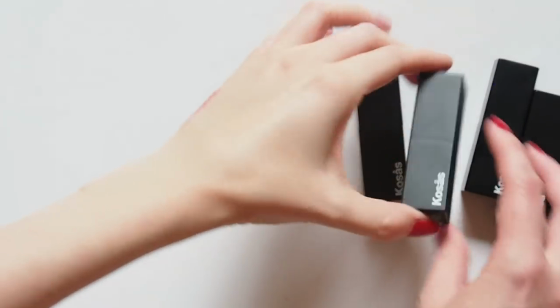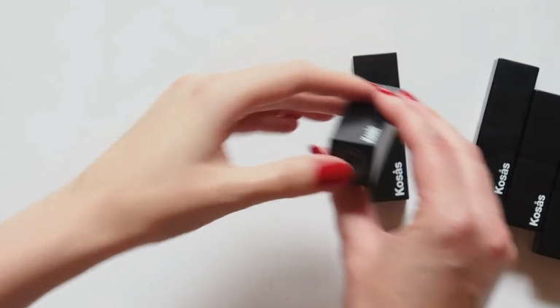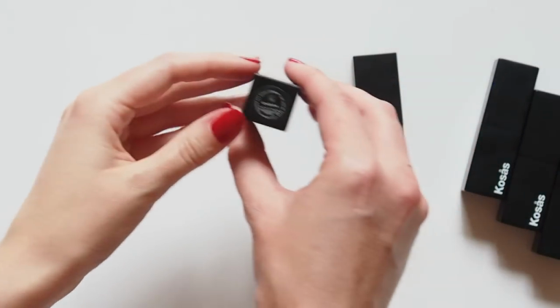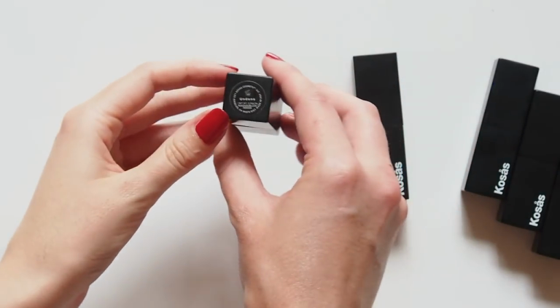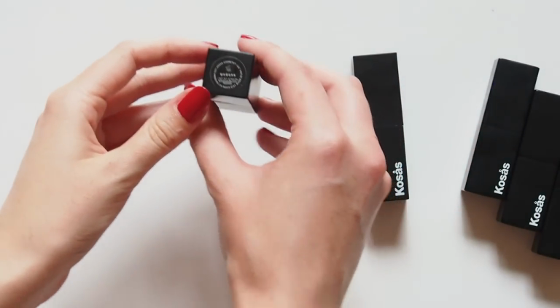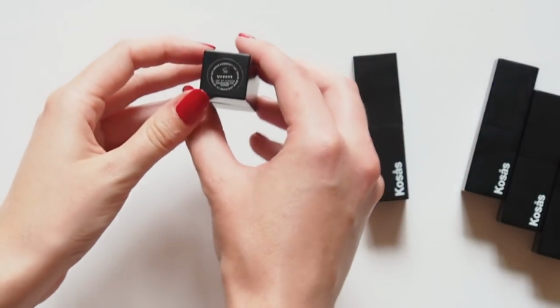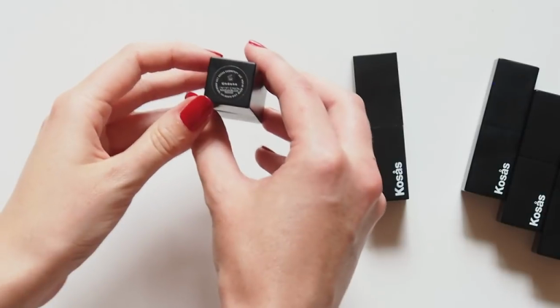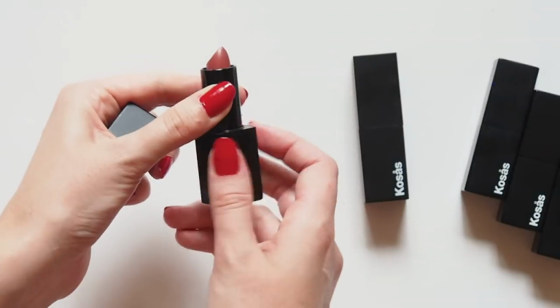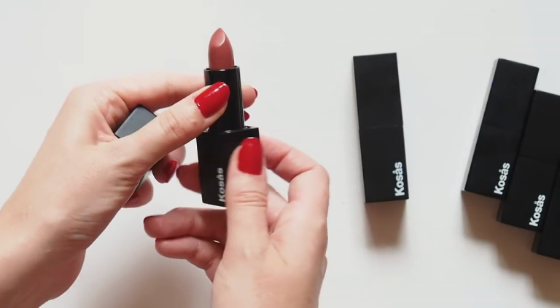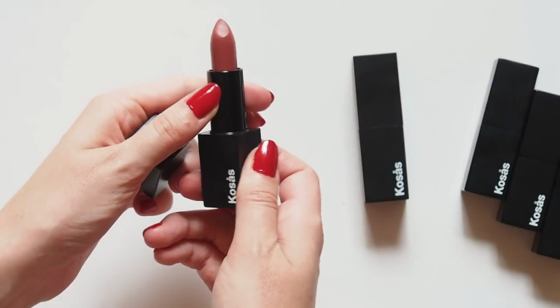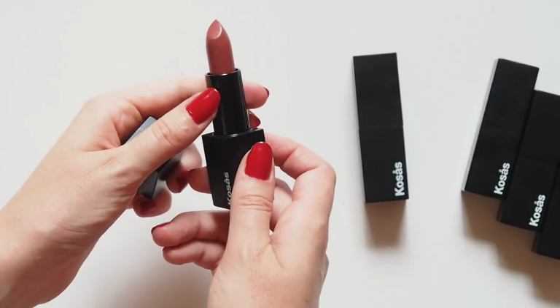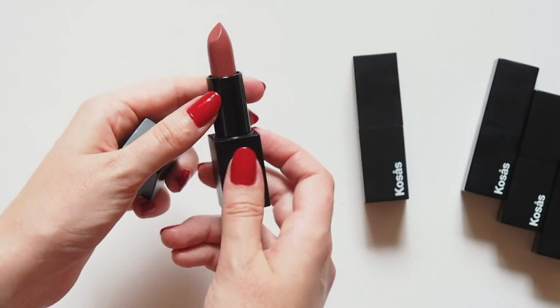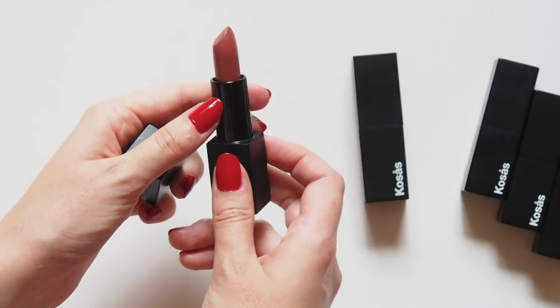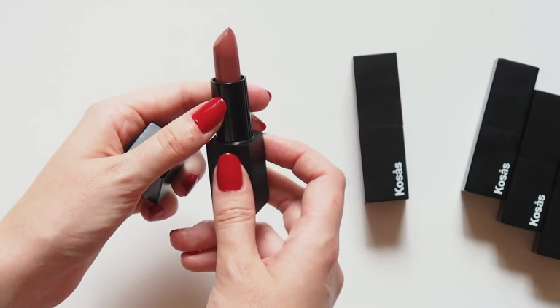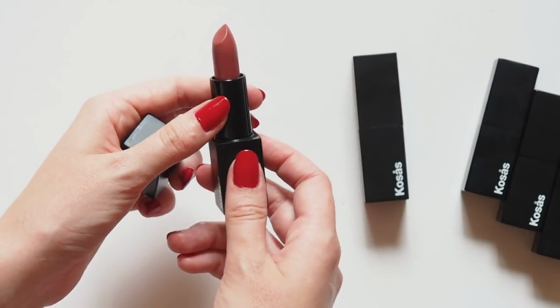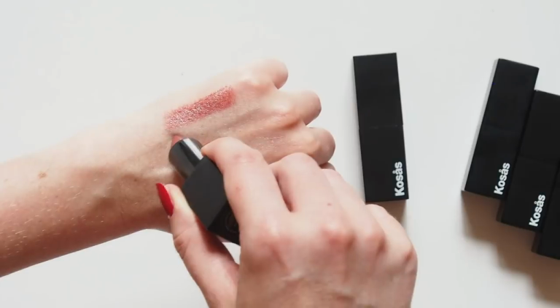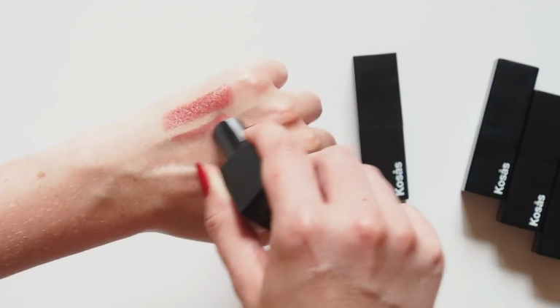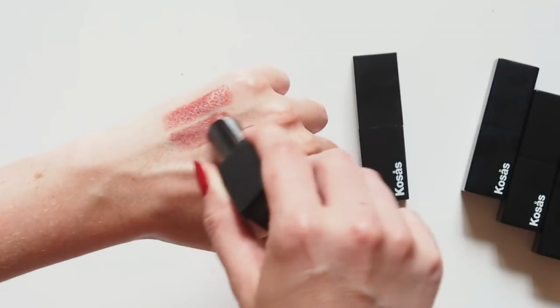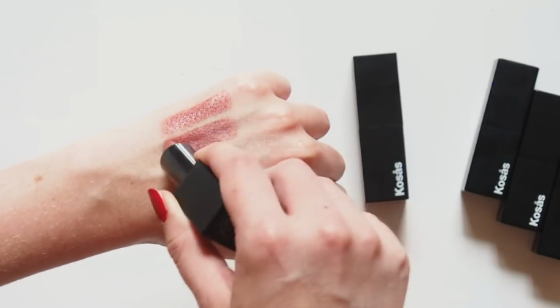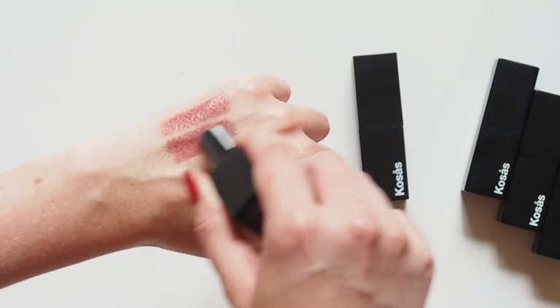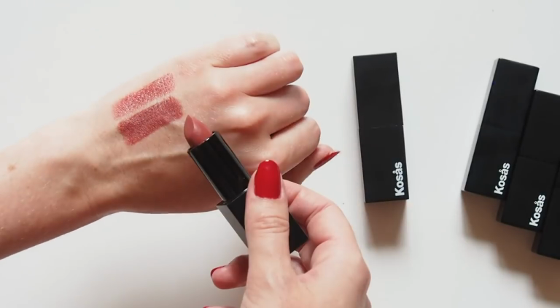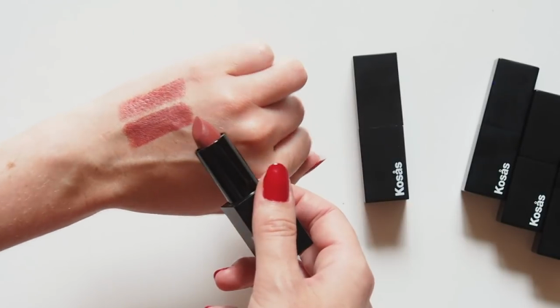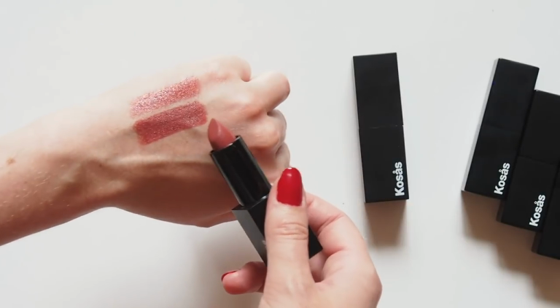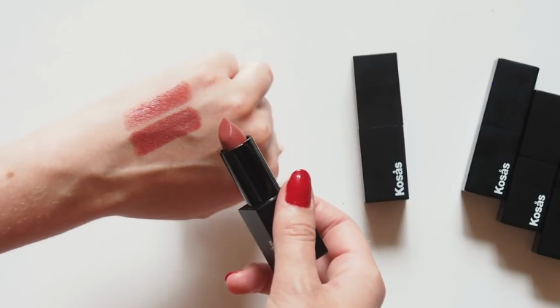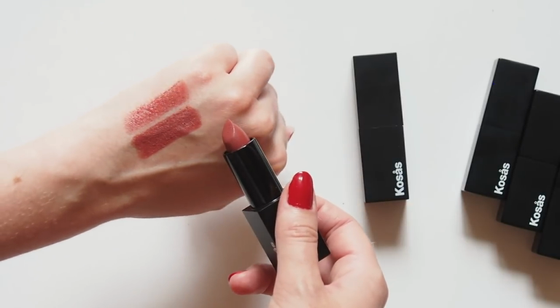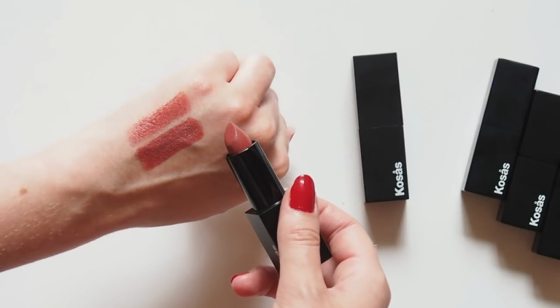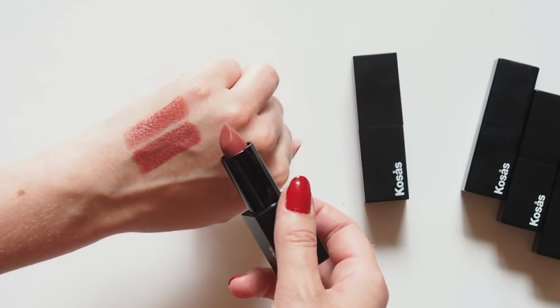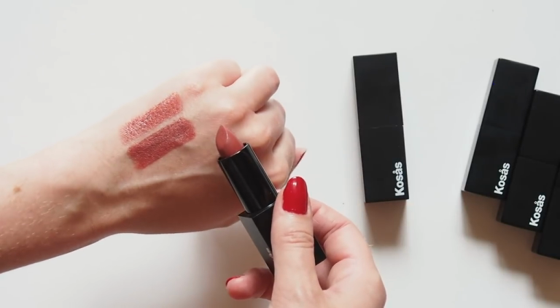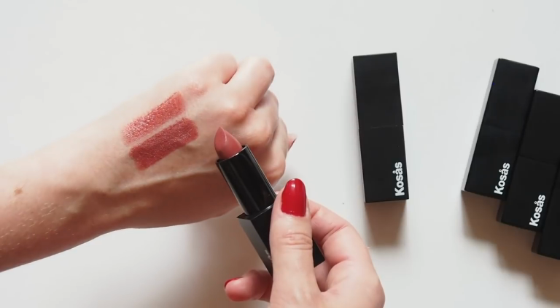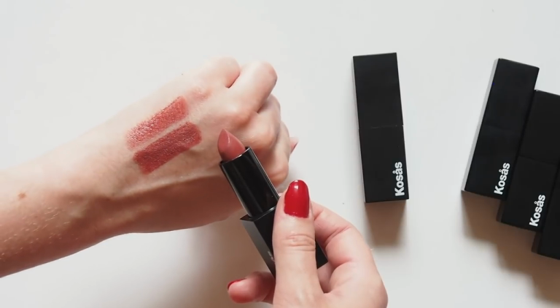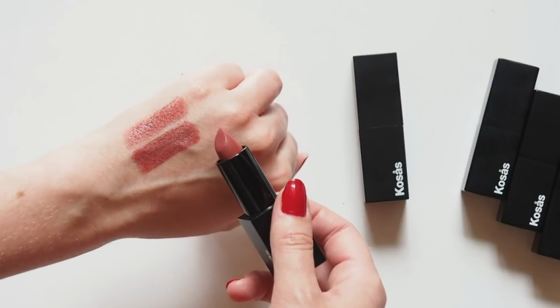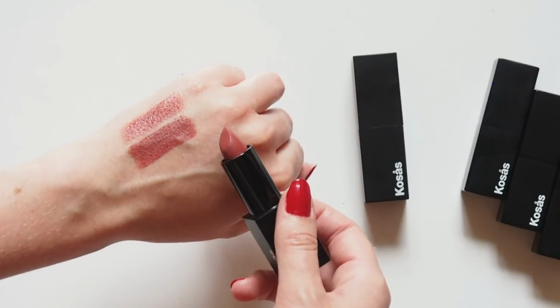Undone instantly became a handbag staple for me. This rich brownie neutral can be applied lightly for a slight stain or layered to create an eye-catching nude. You can see it's much more opaque than Stardust — a really interesting combination of pinks and browns in this one.